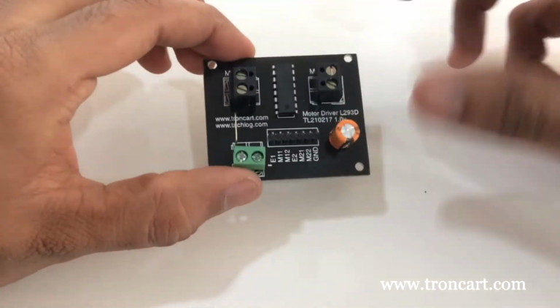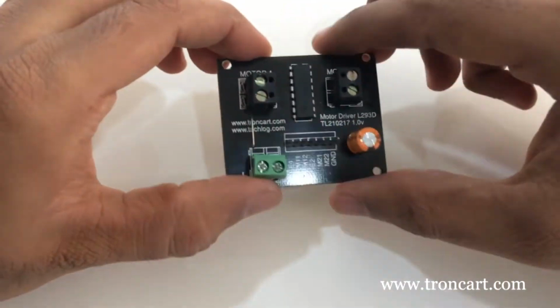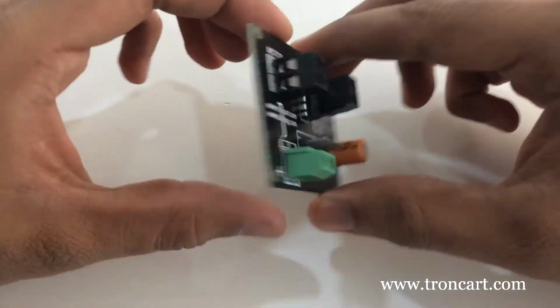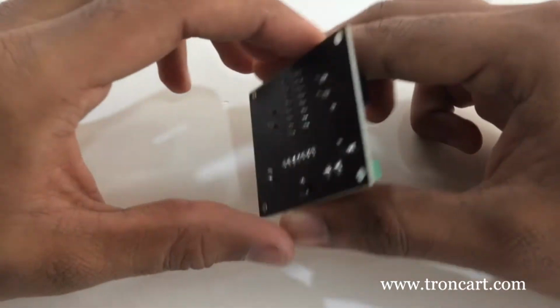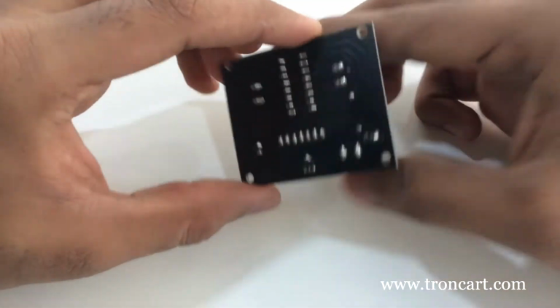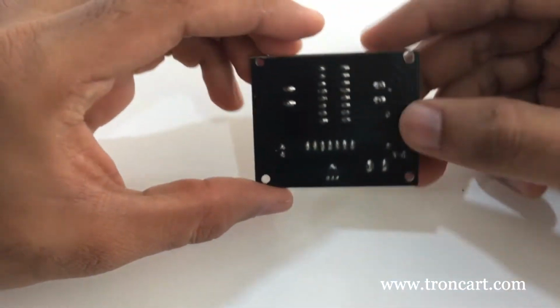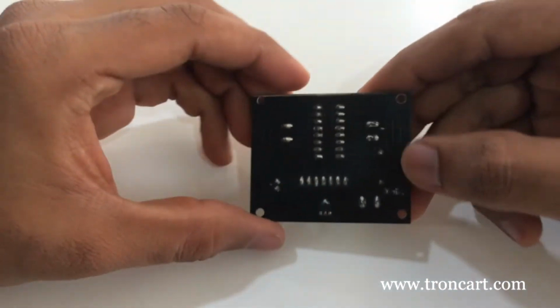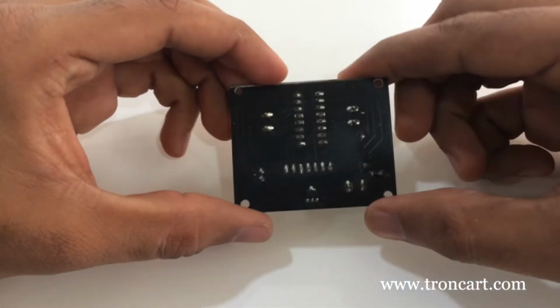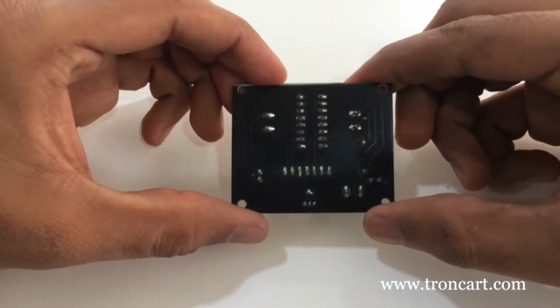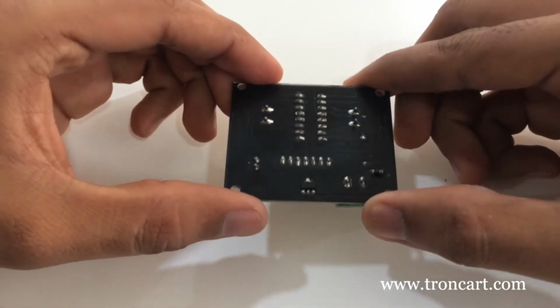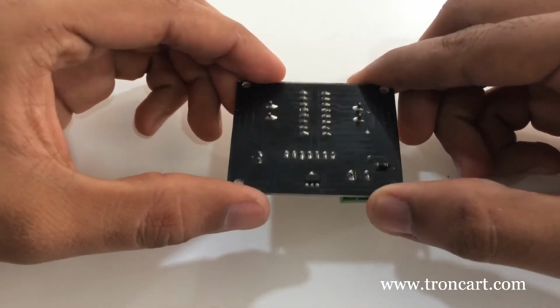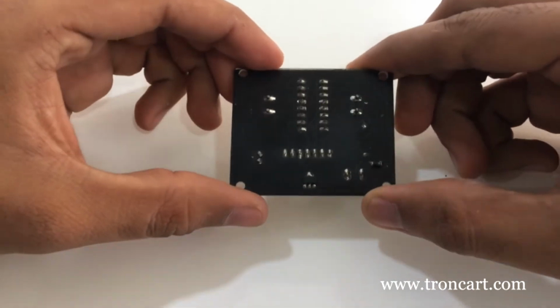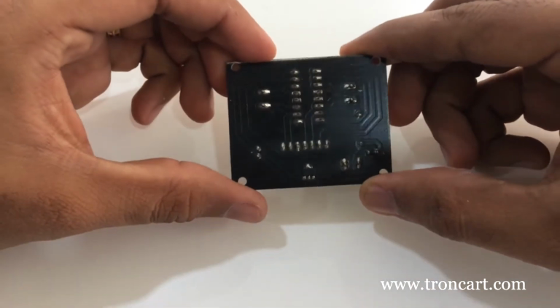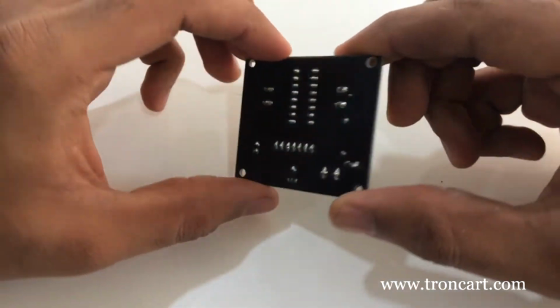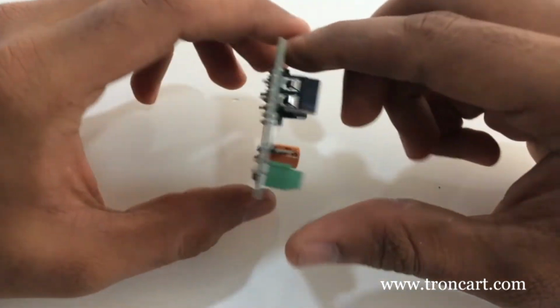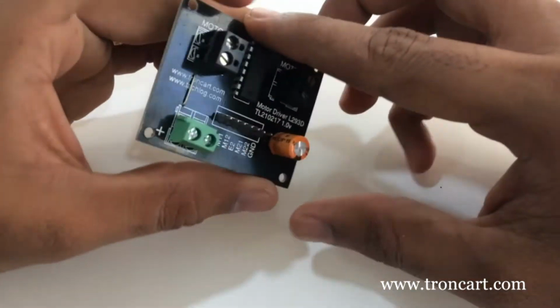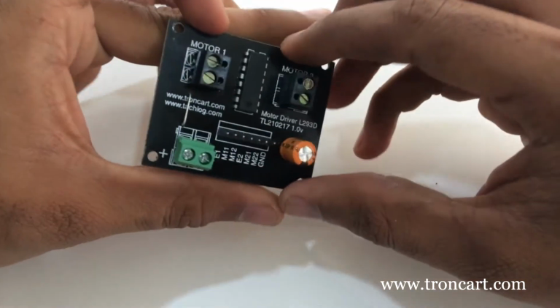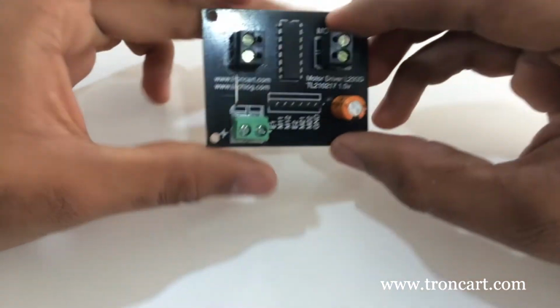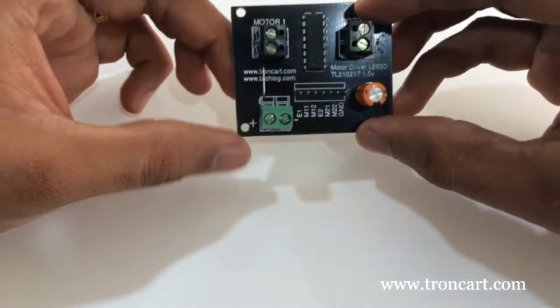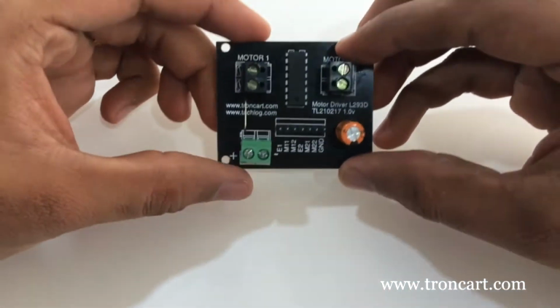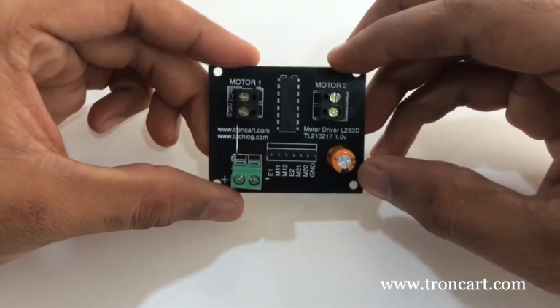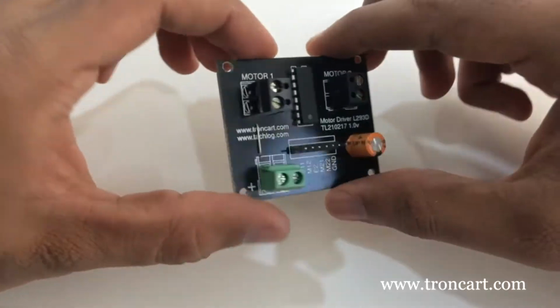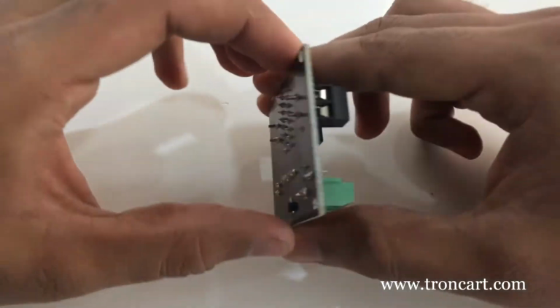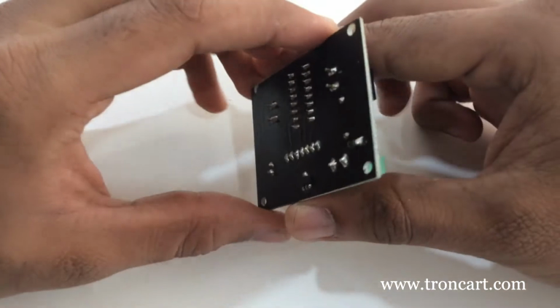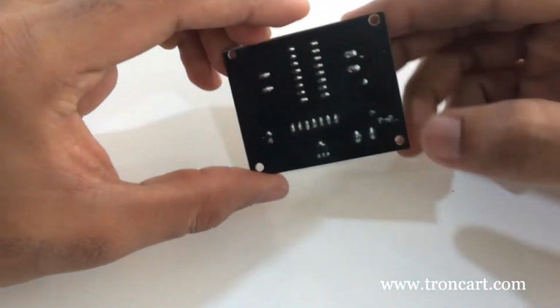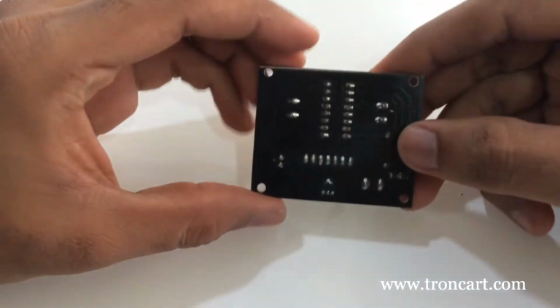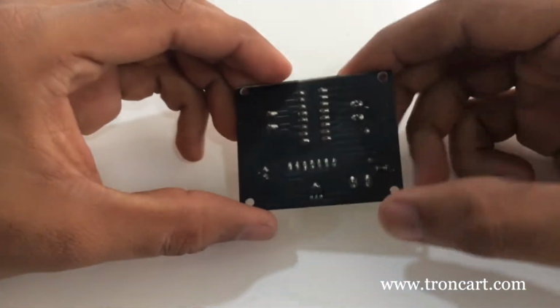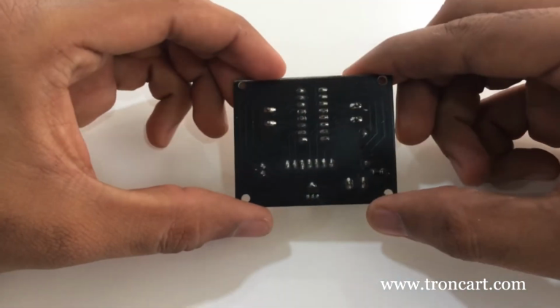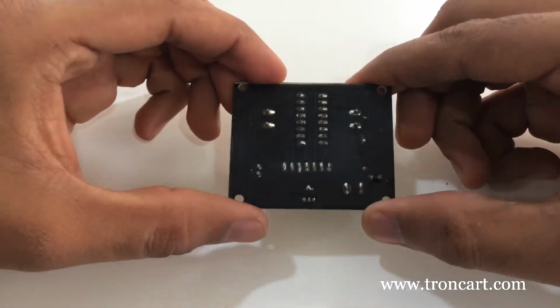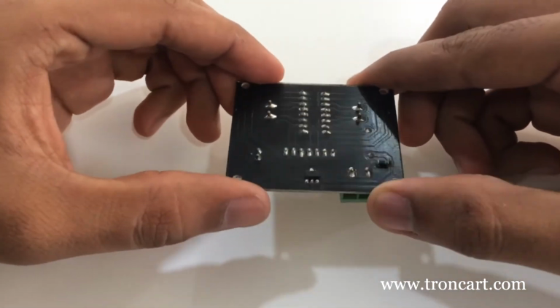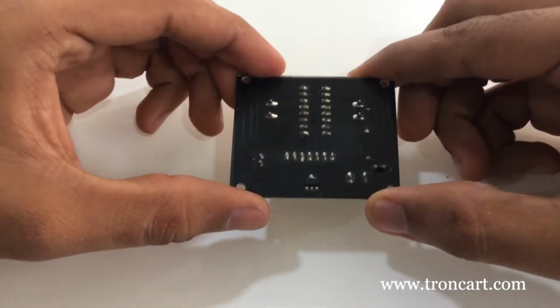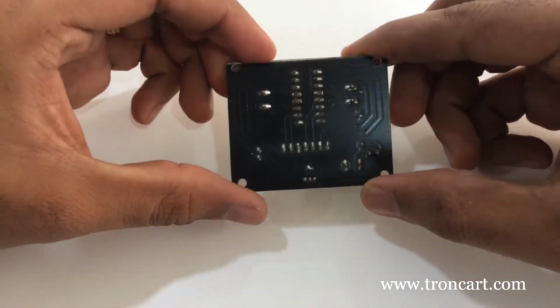The L293 module is a high voltage, high current, full bridge motor driver designed to accept standard TTL logic levels and drive inductive loads such as relays, solenoids, DC and stepper motors.